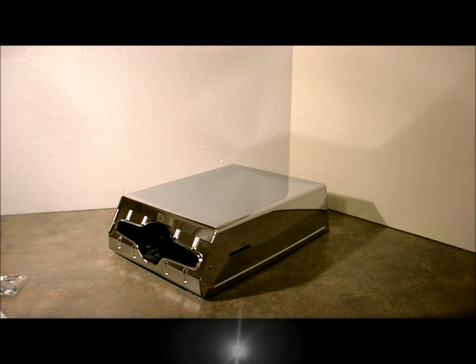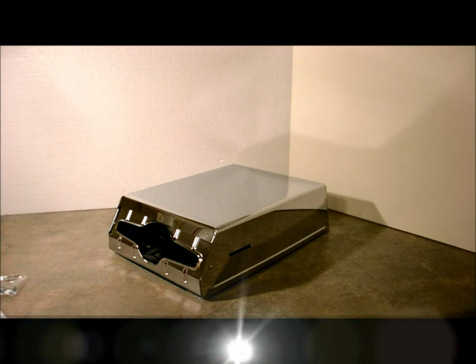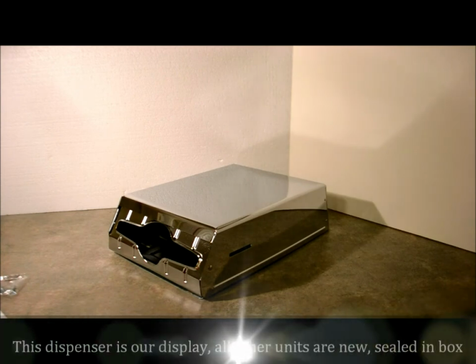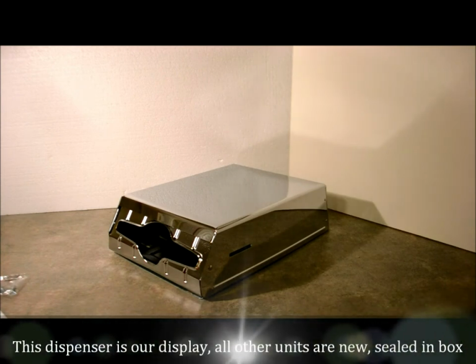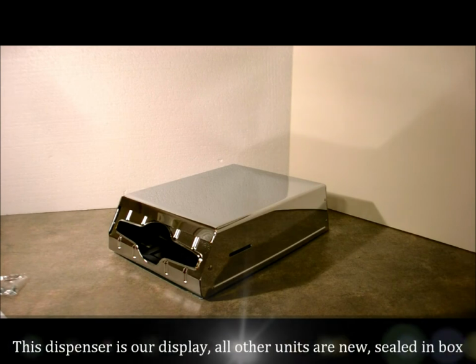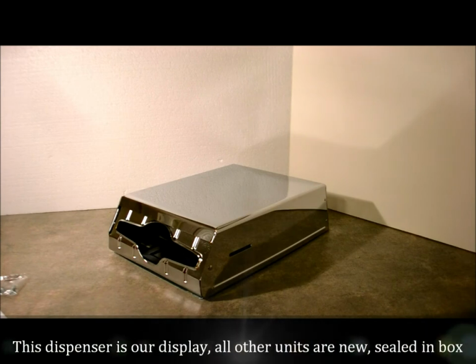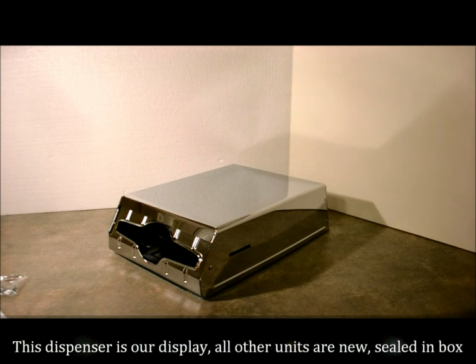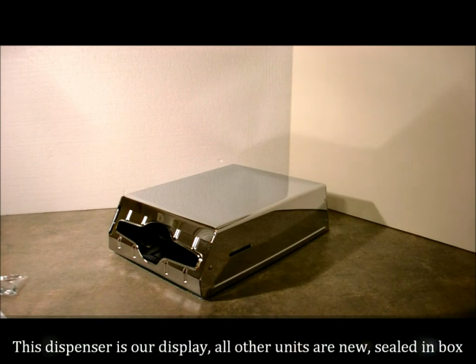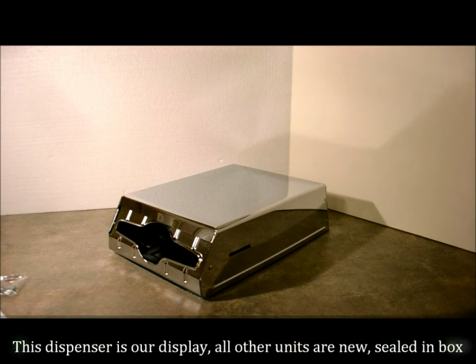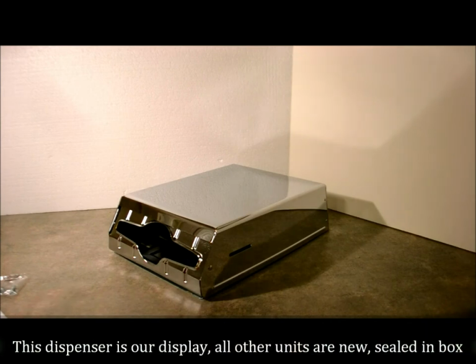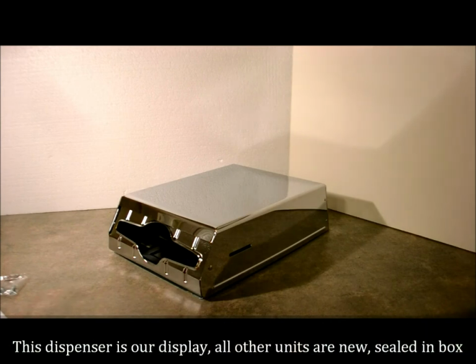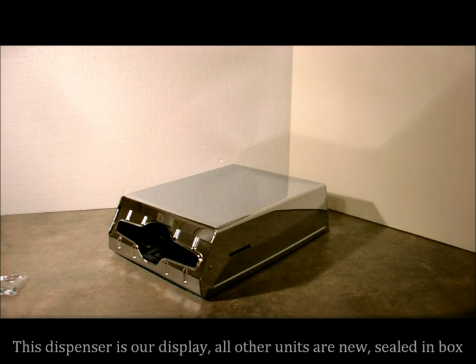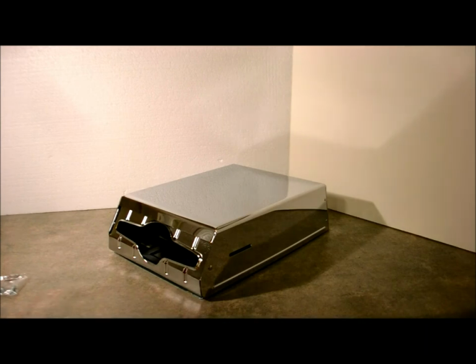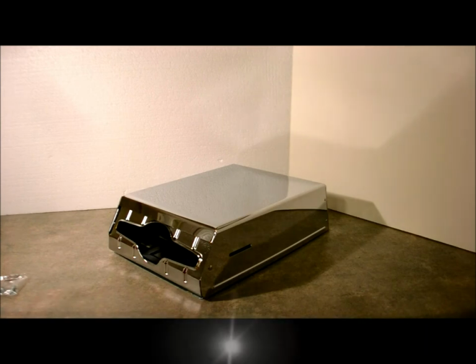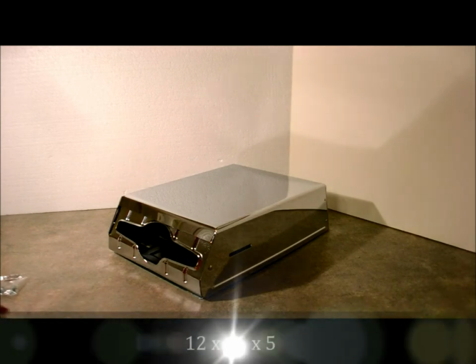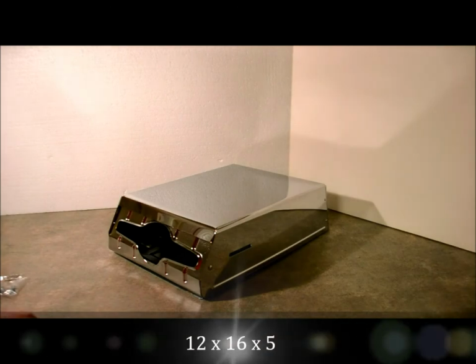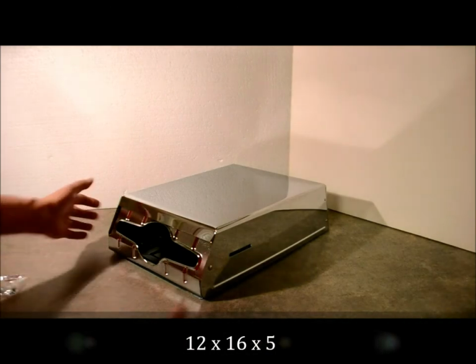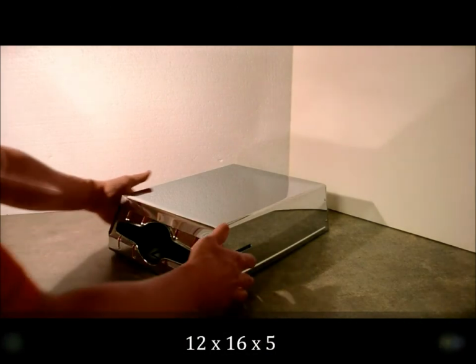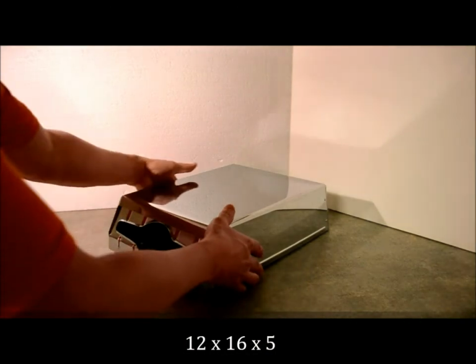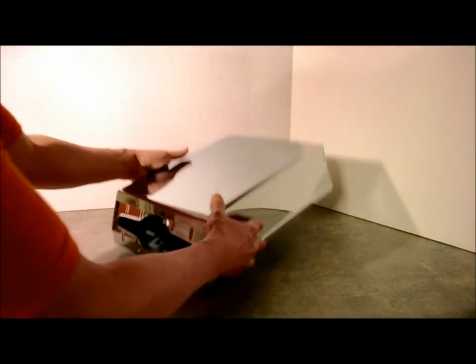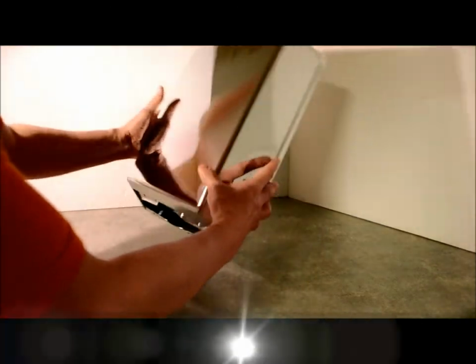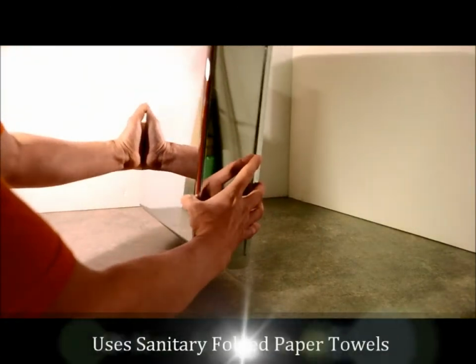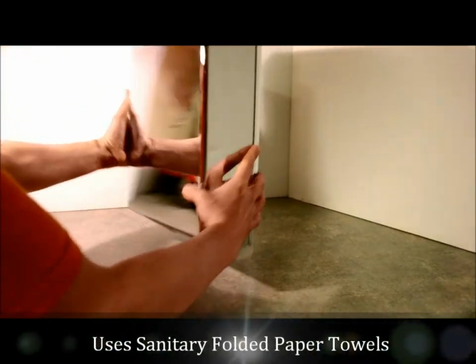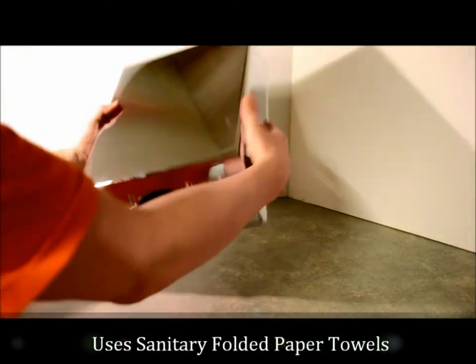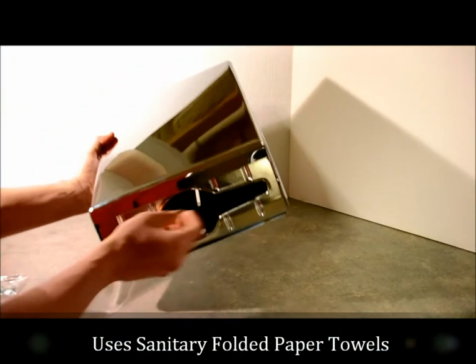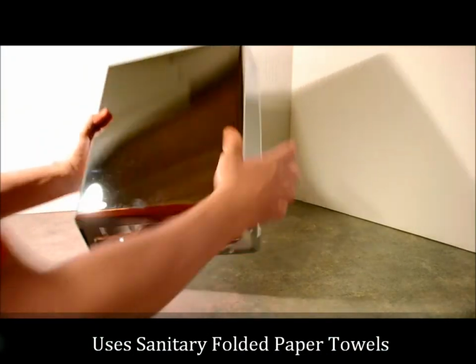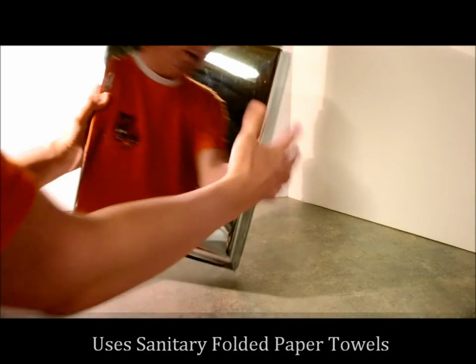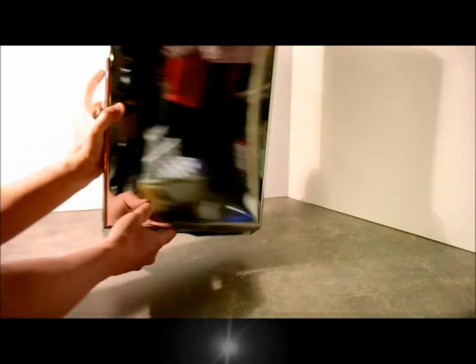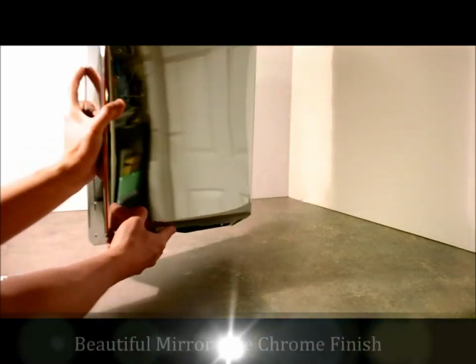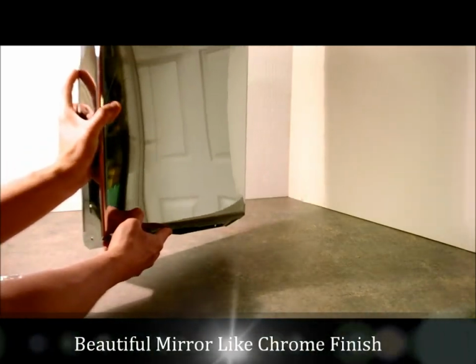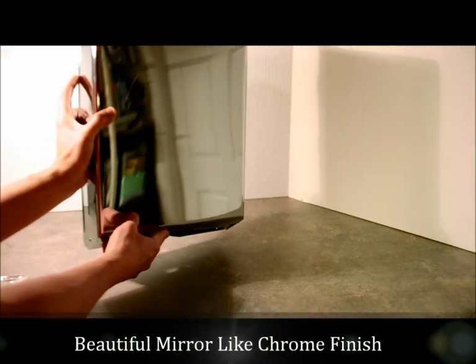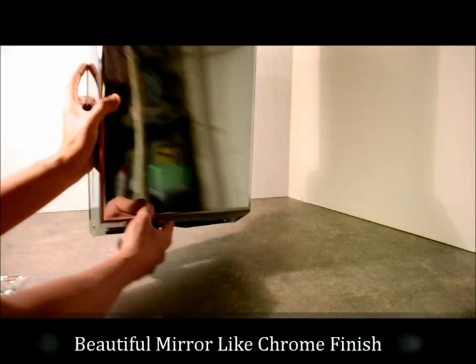We have a huge lot of these and we will sell these until we are done. Some features on this: it measures about 12 inches by 16 inches by 5 inches. It holds the folded paper towels that come out of the bottom. Absolute mirror quality finish, chrome finish.